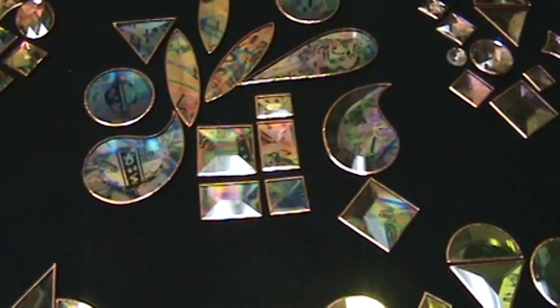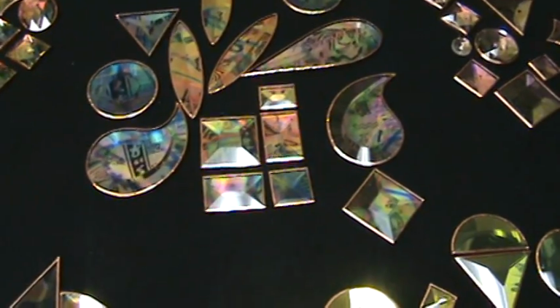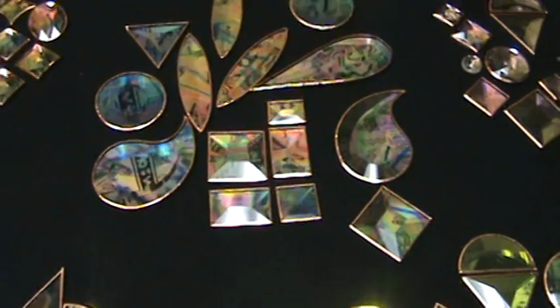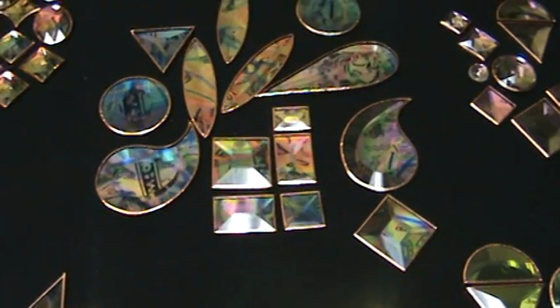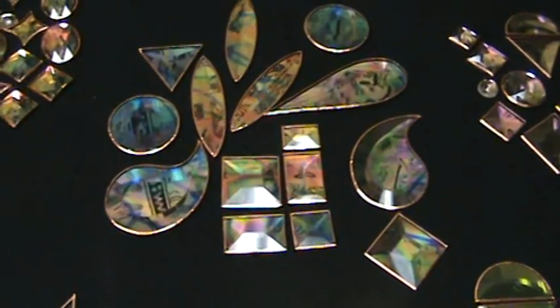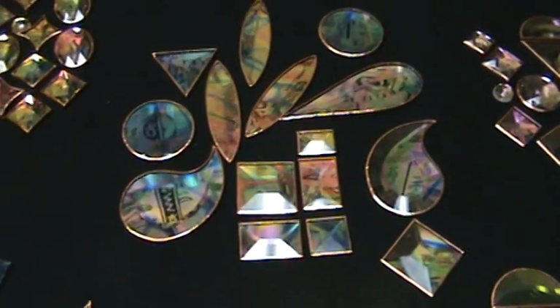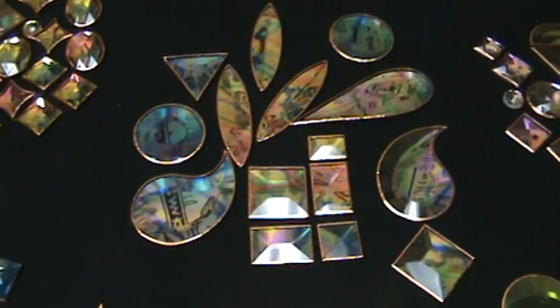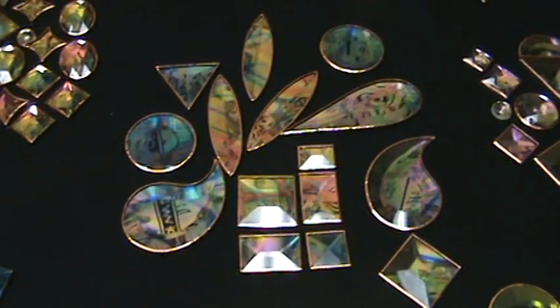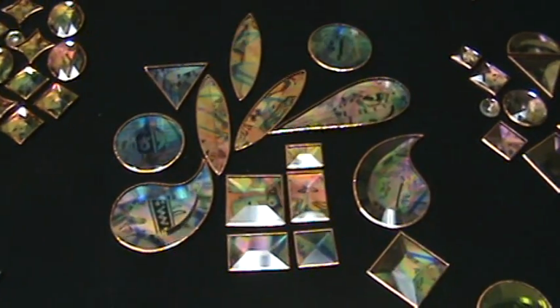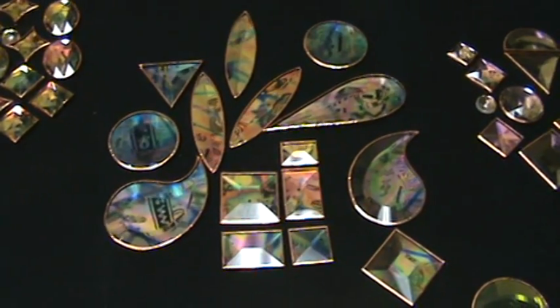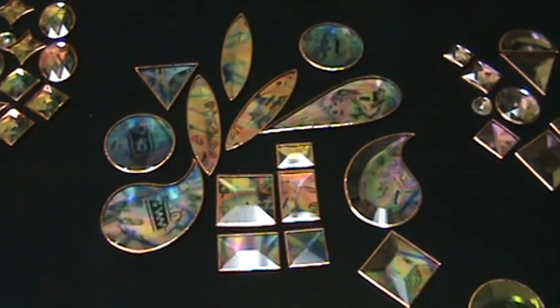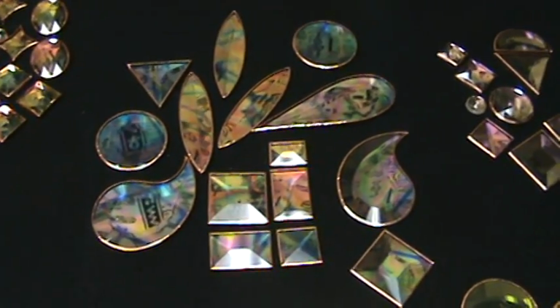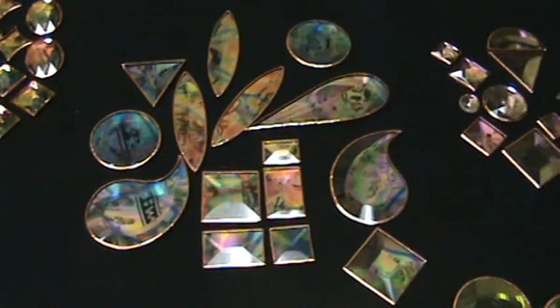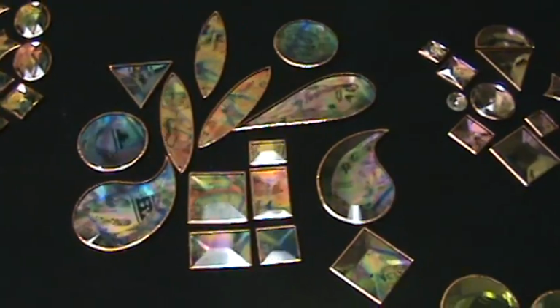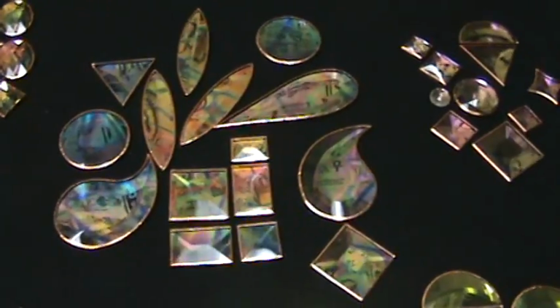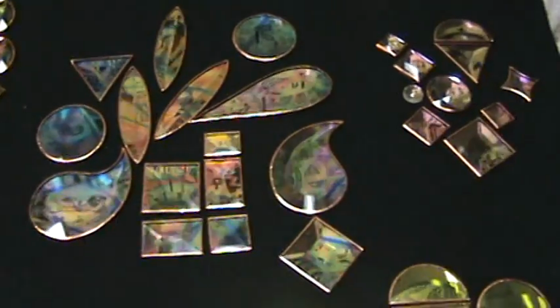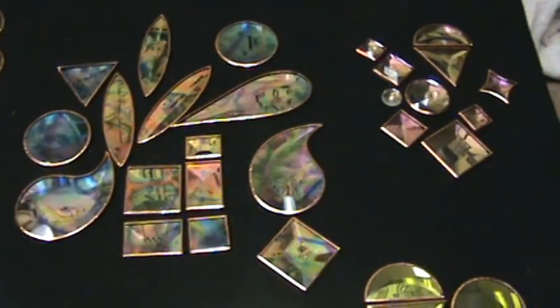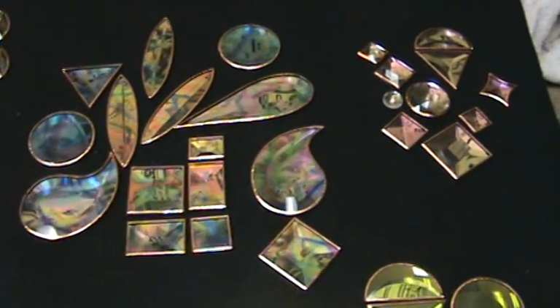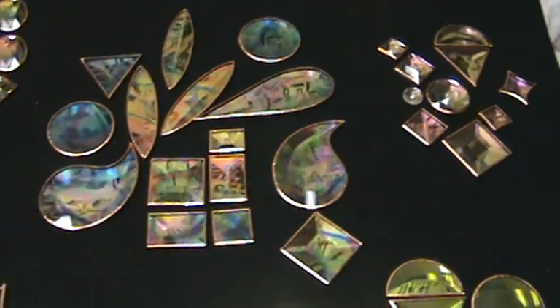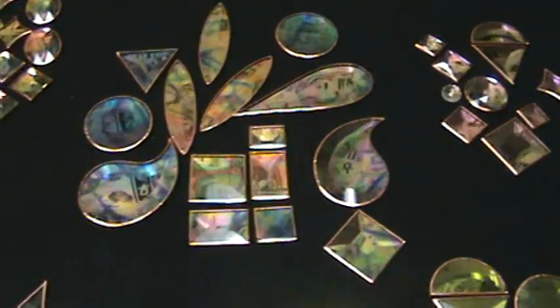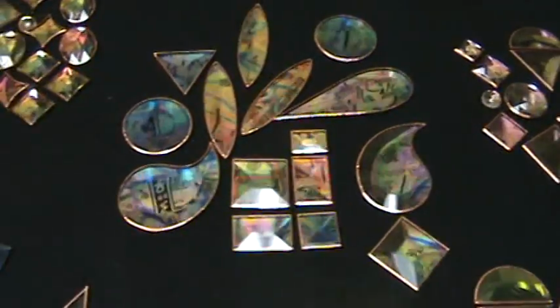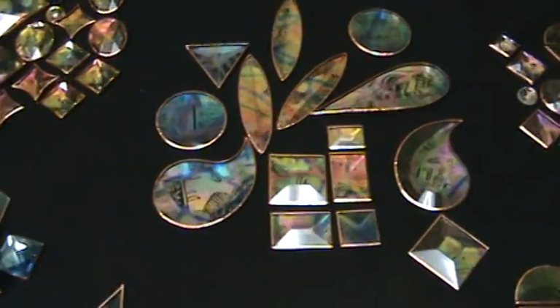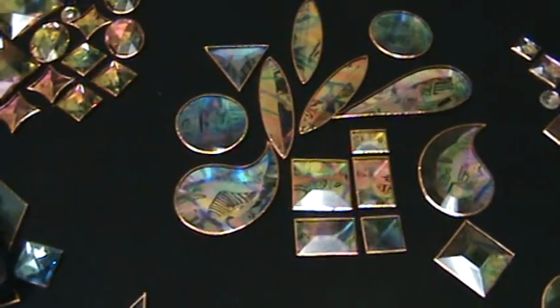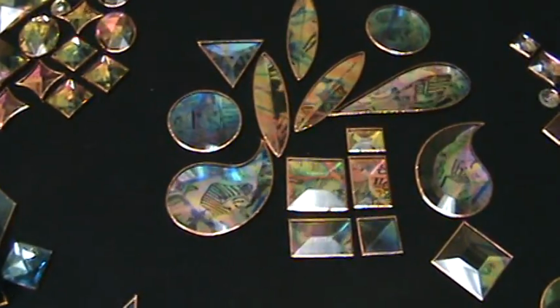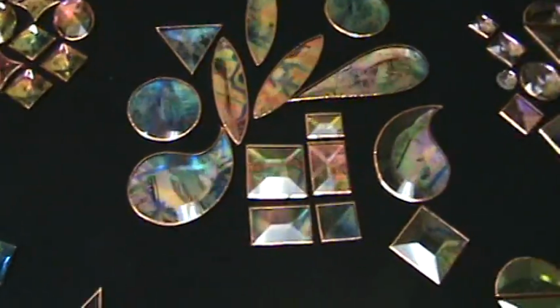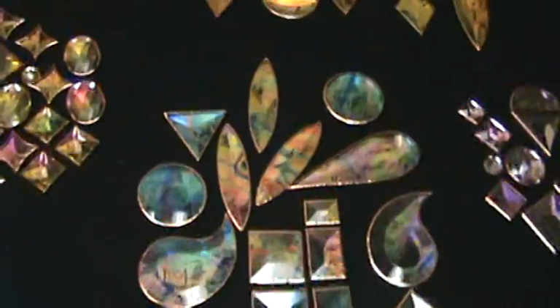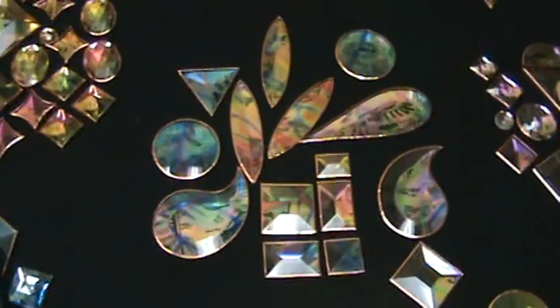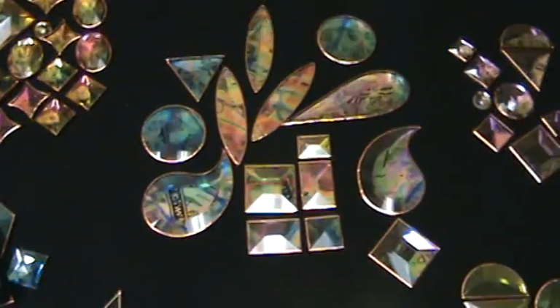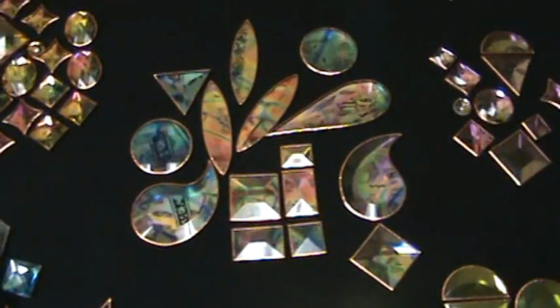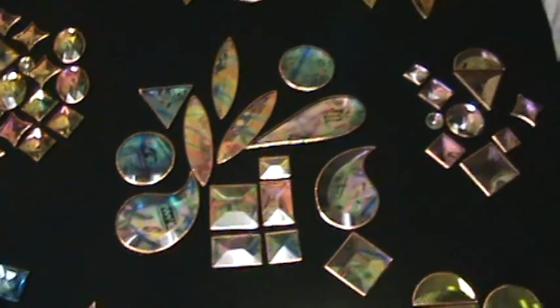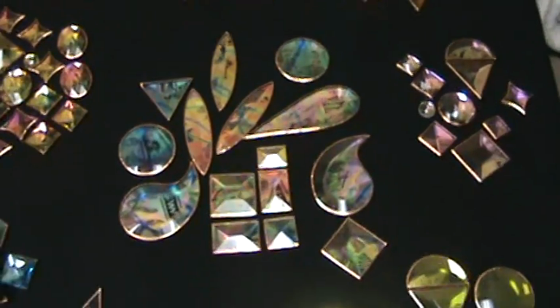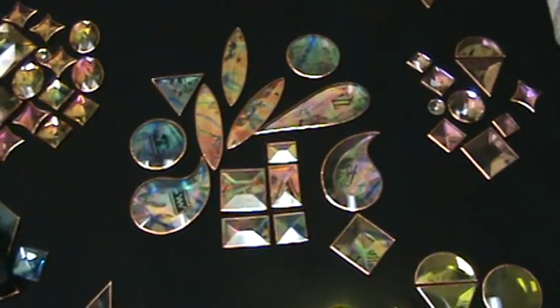This is Steve, dichroic glass man, ranting and raving about my dichroic bevels and jewels. I know, I'm the Billy Mays of dichro now. I like it. I'll go for it. I own it.